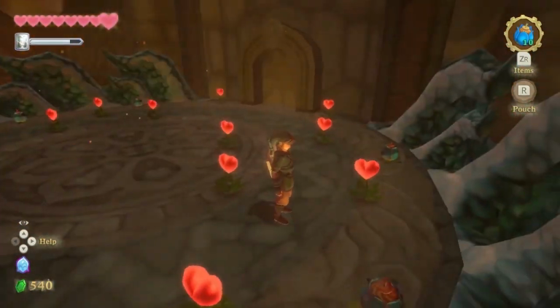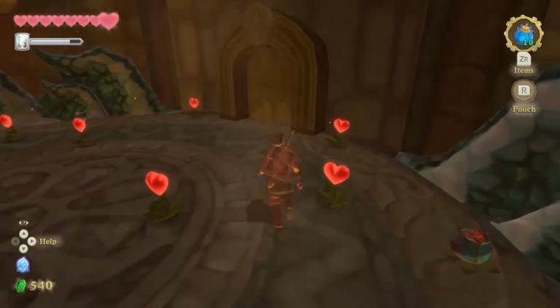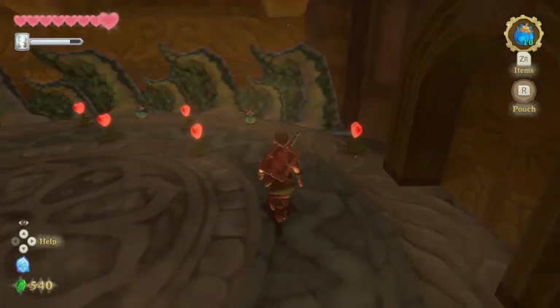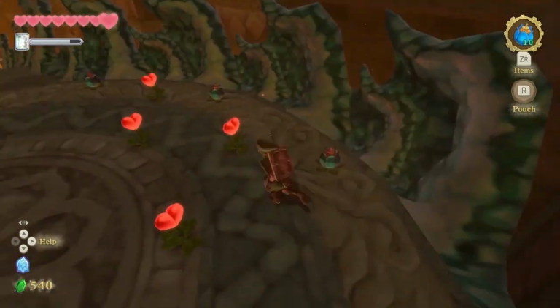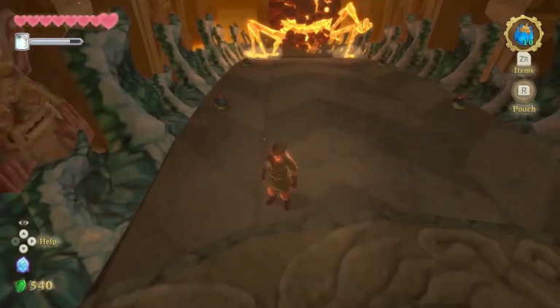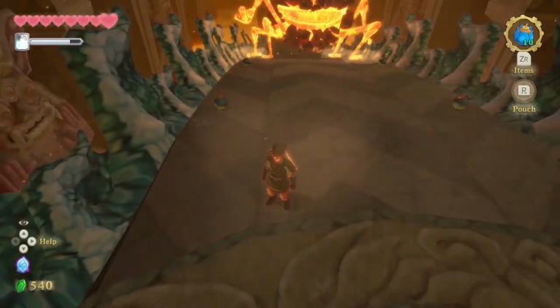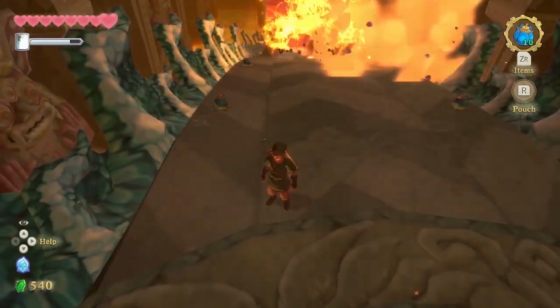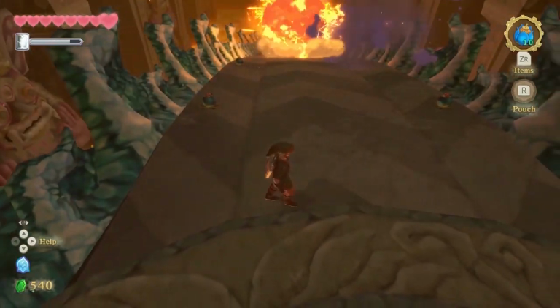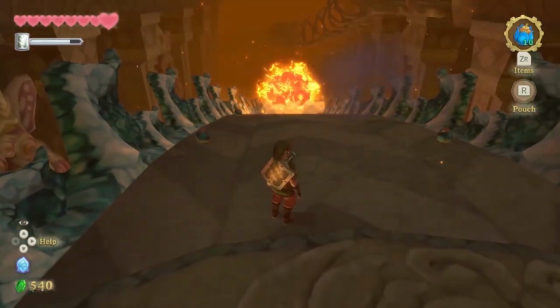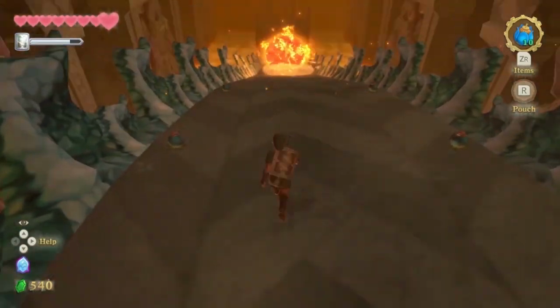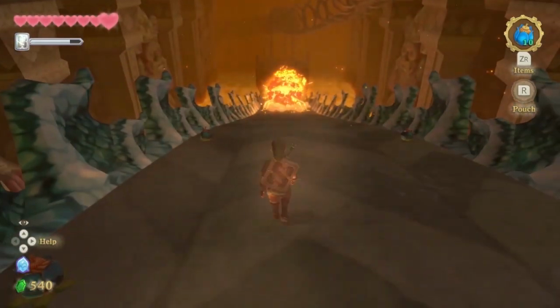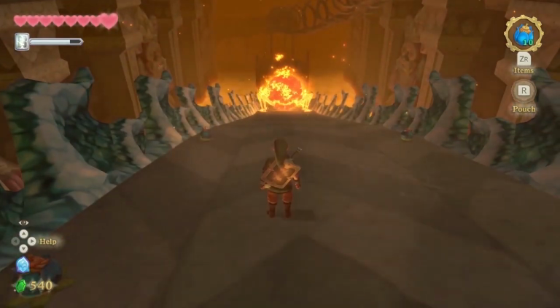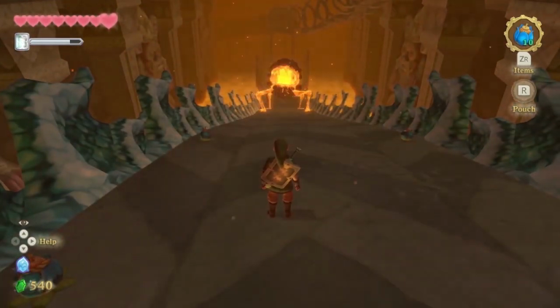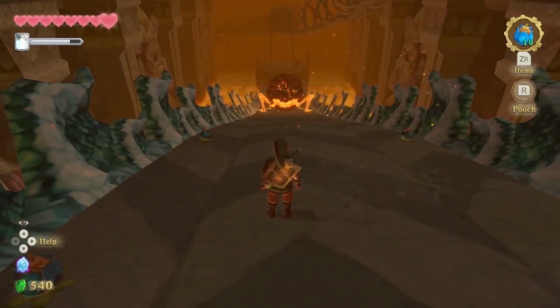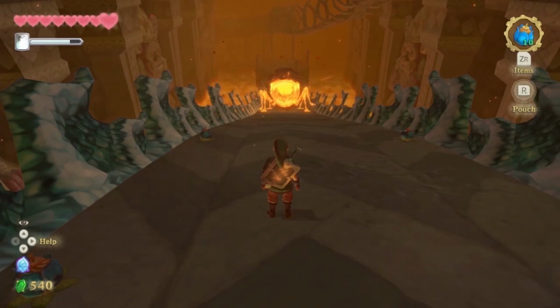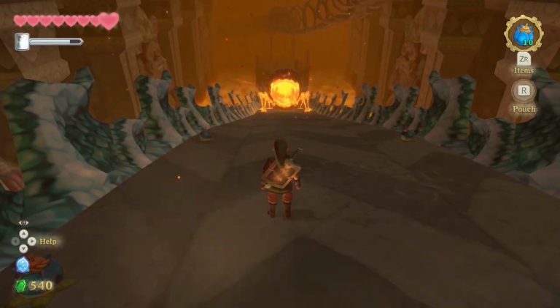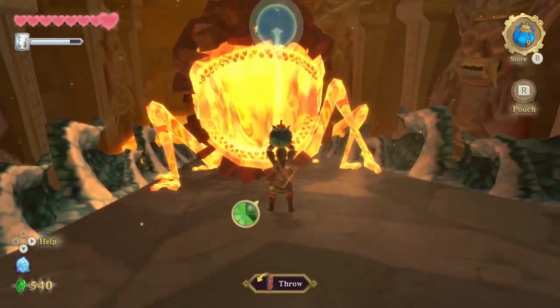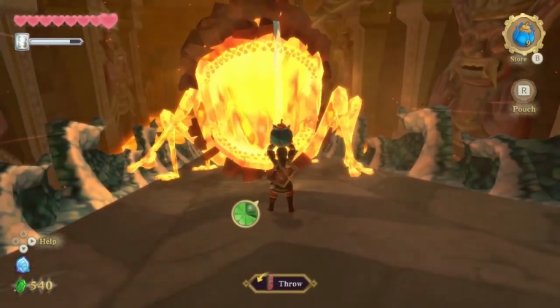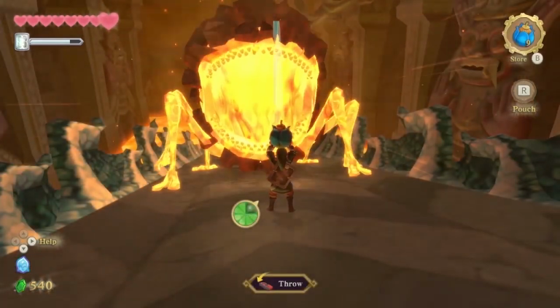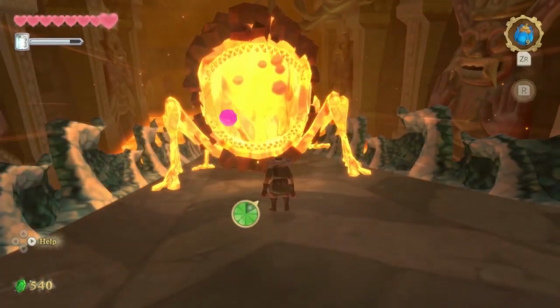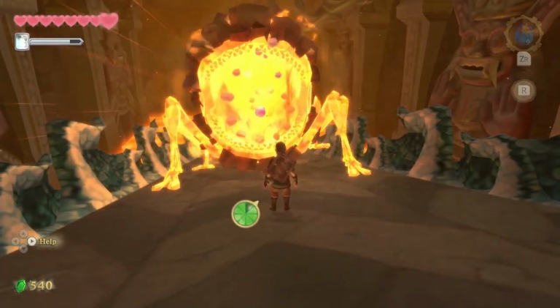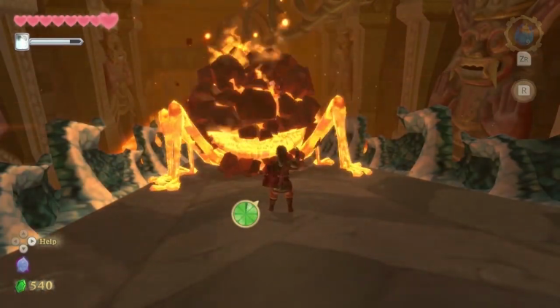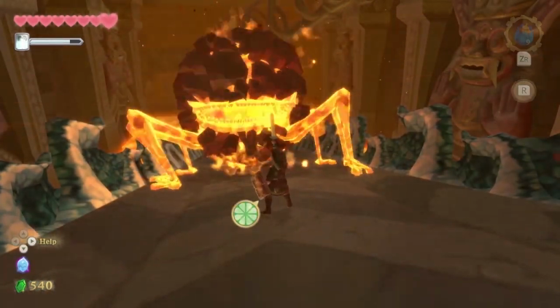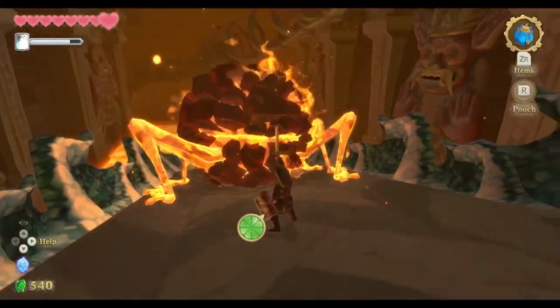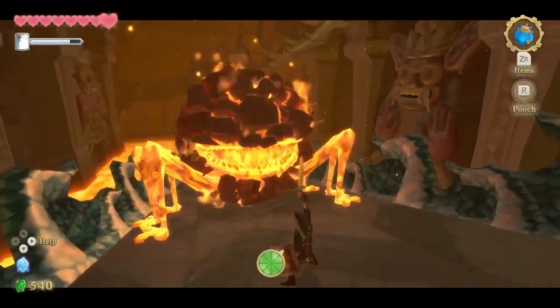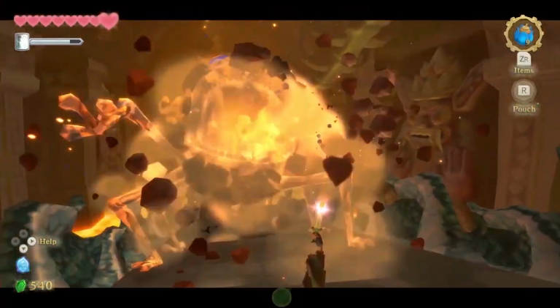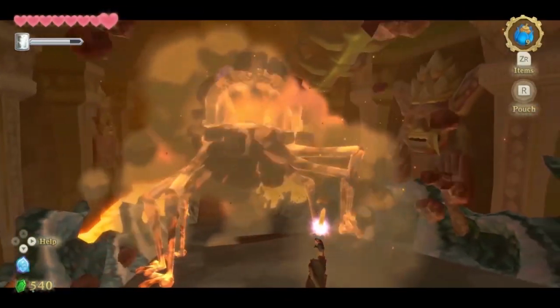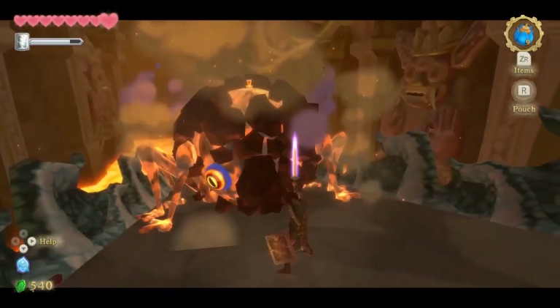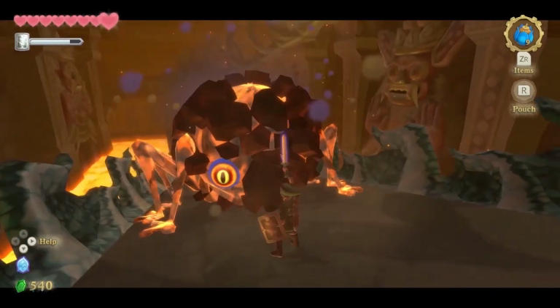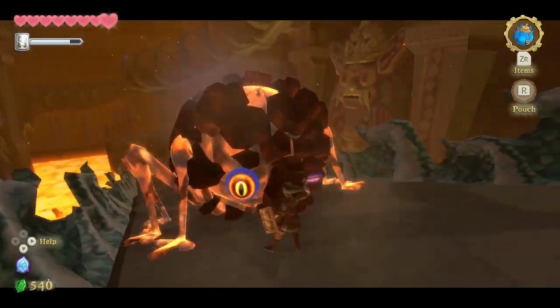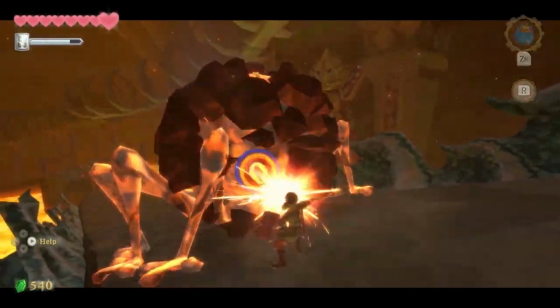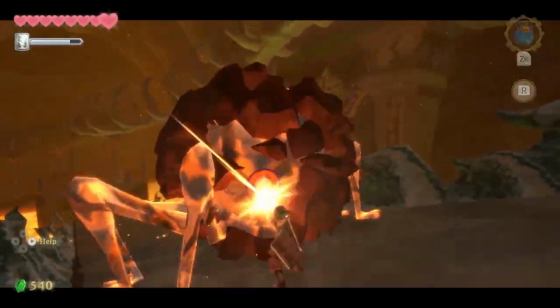Now if you notice, when he gets hit by a bomb, he'll roll back down. When he rolls back down, he'll inhale — that's when you throw a bomb into his mouth. When the bomb blows up, you'll see his eye. Hit the eye as much as you can.